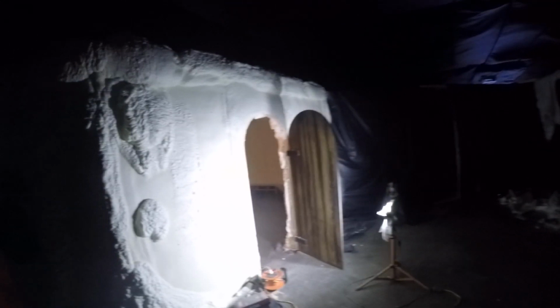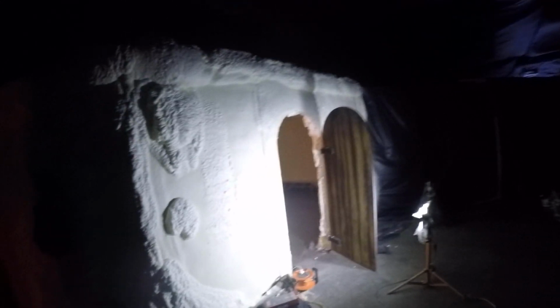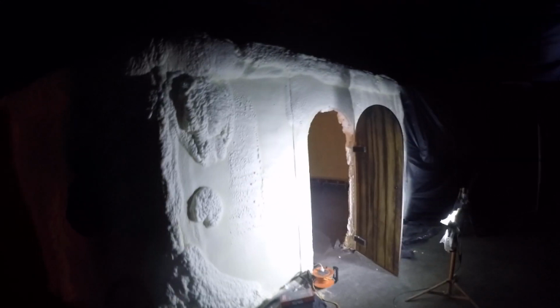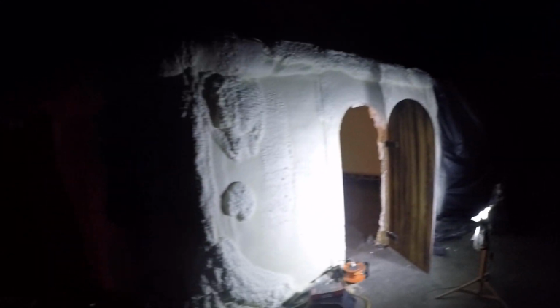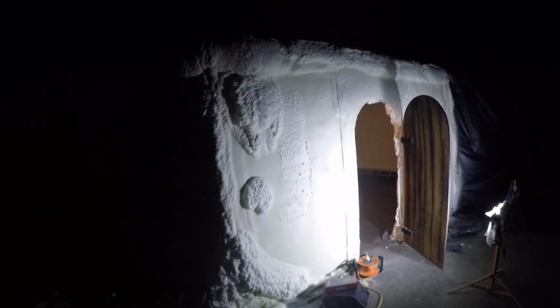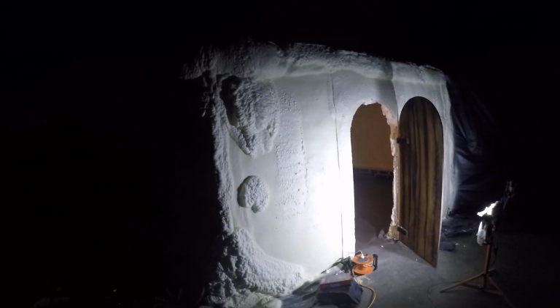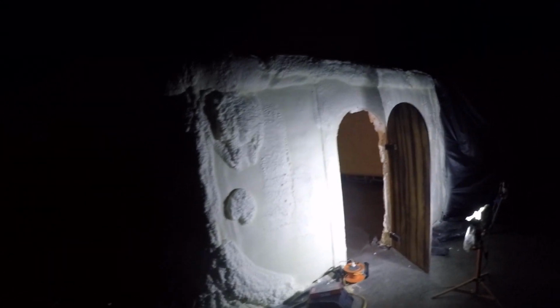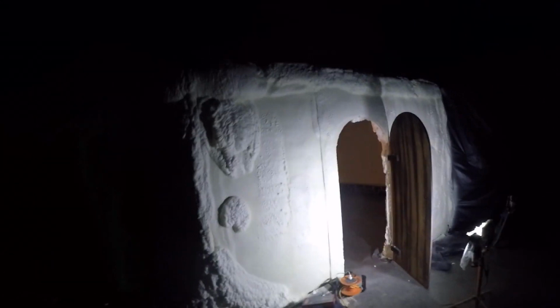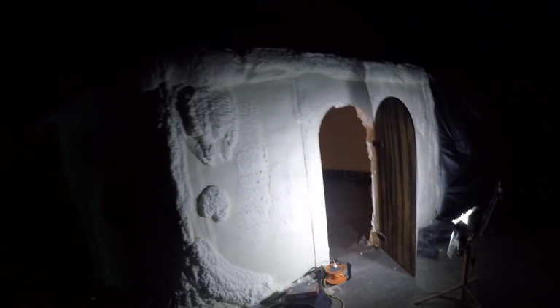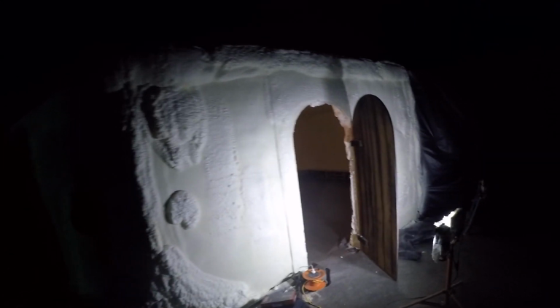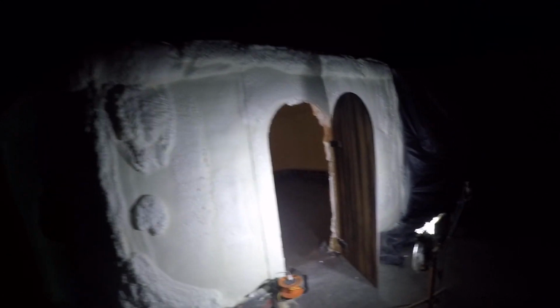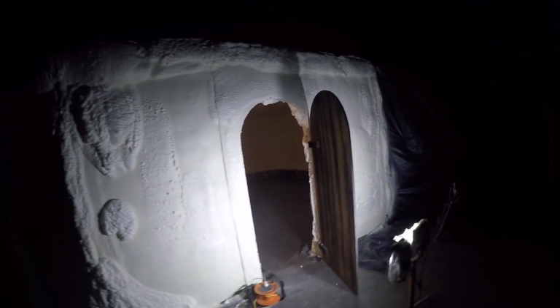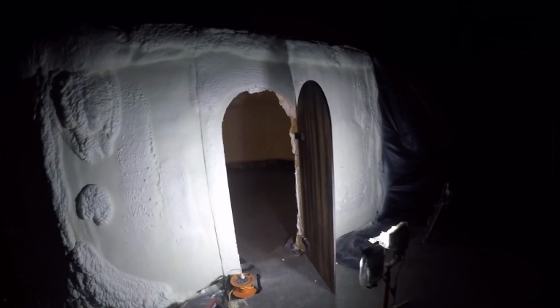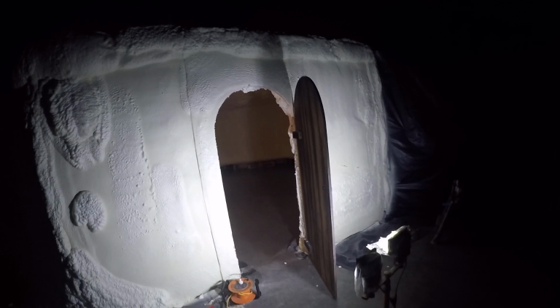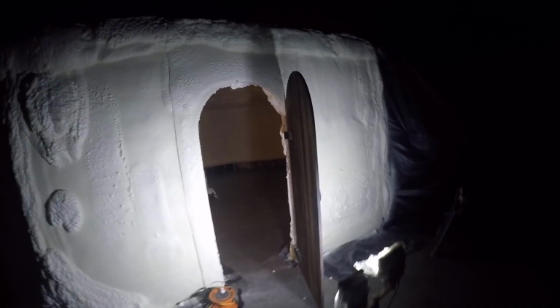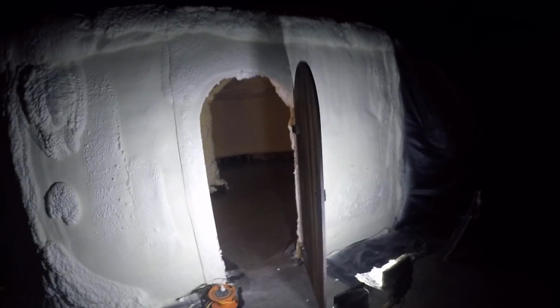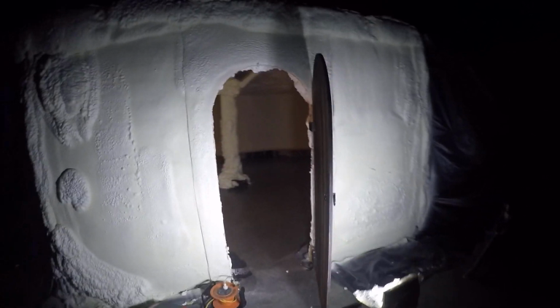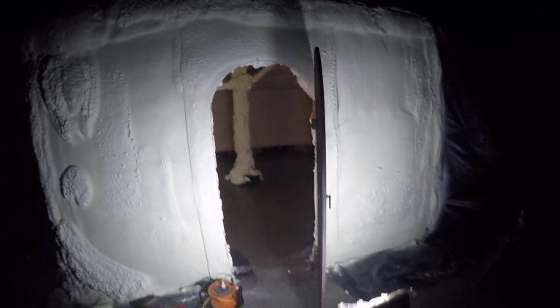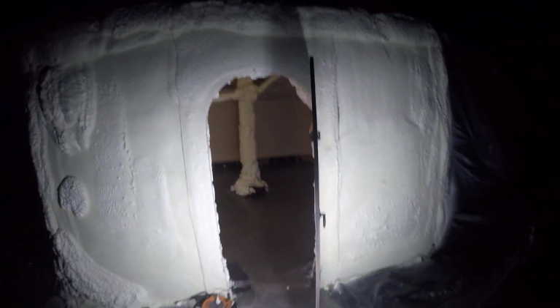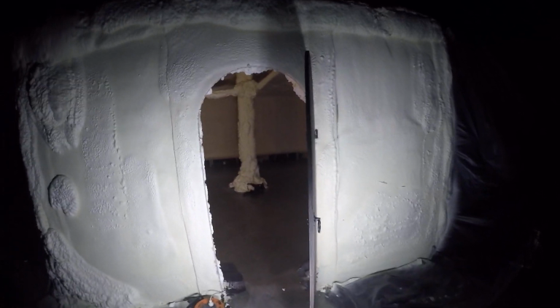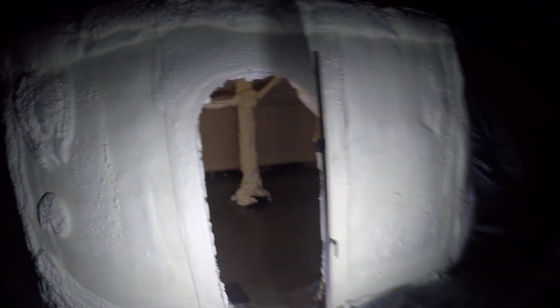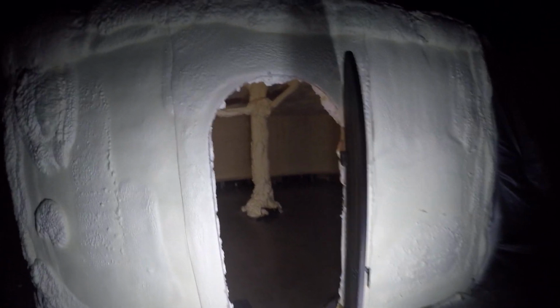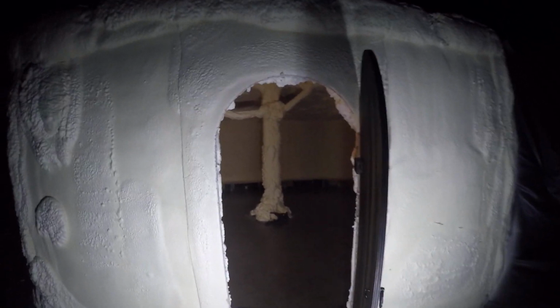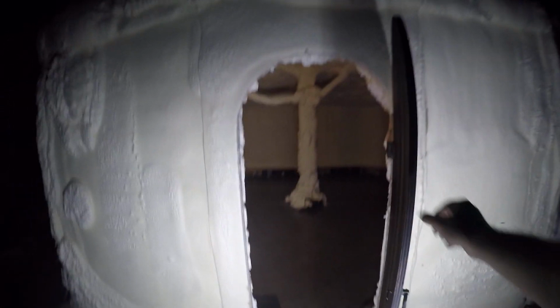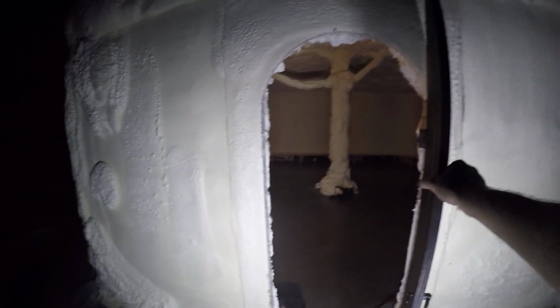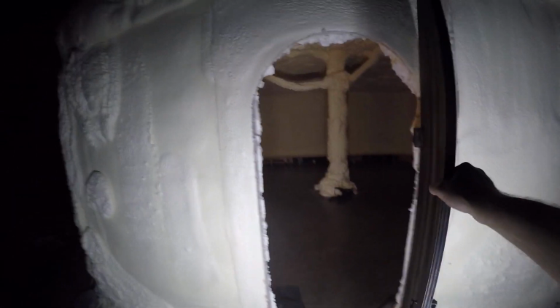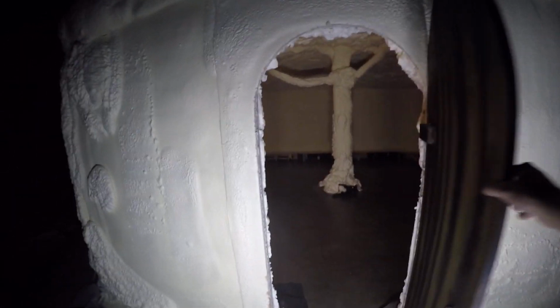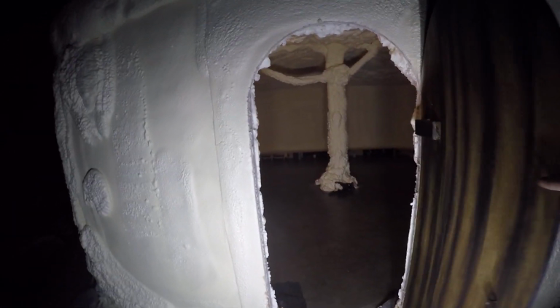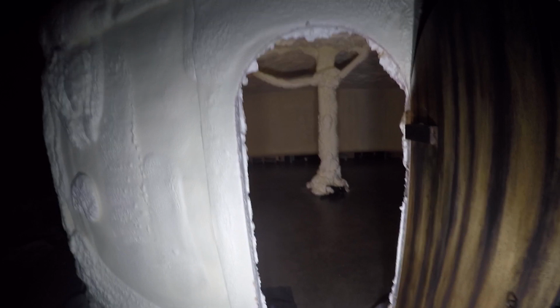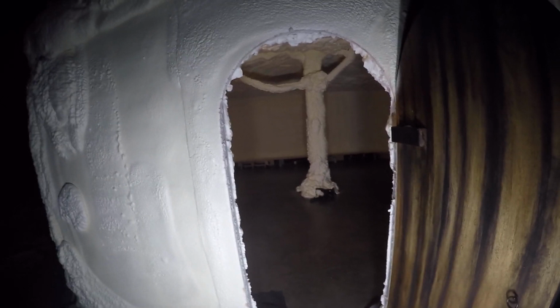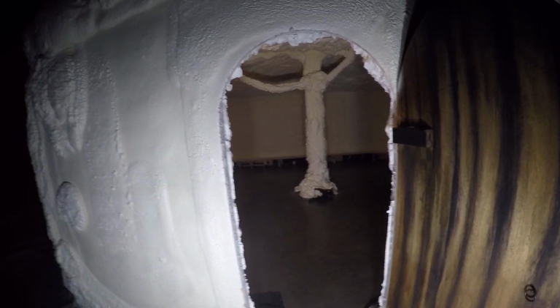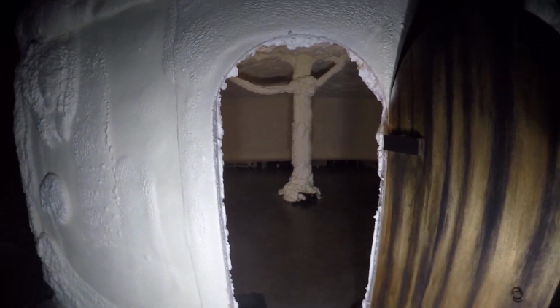We're coming up to the cave. All the artwork has to be done still, which is pretty cool. It's all done with open cell spray foam.